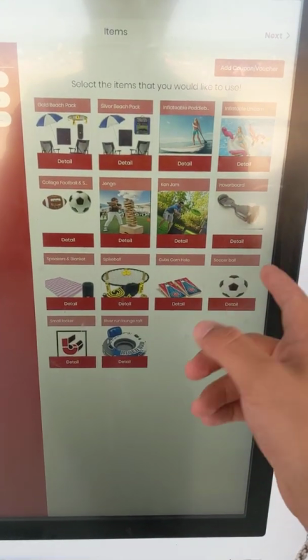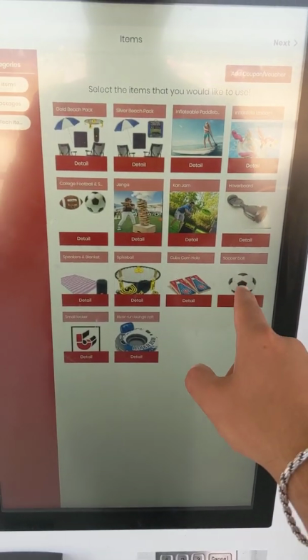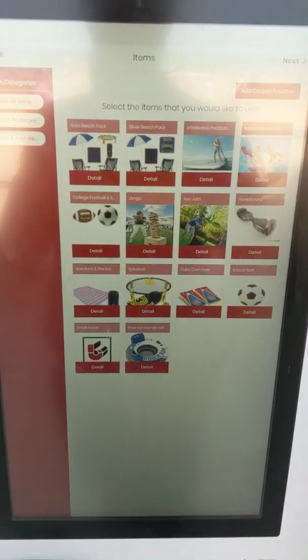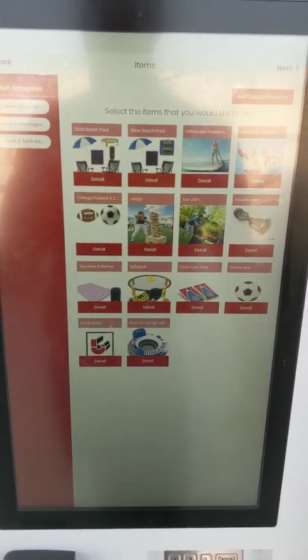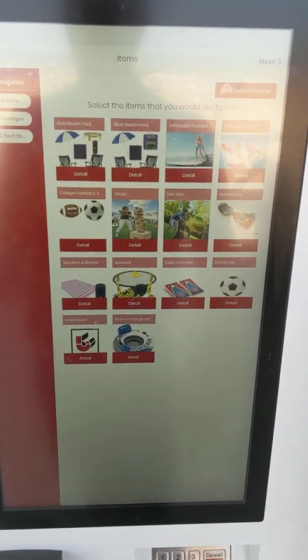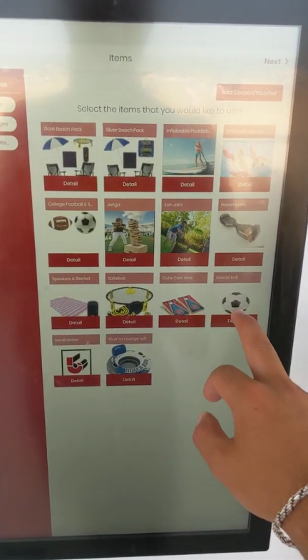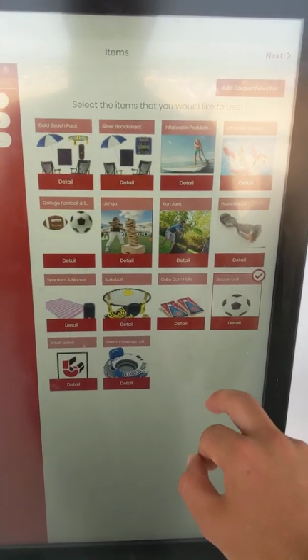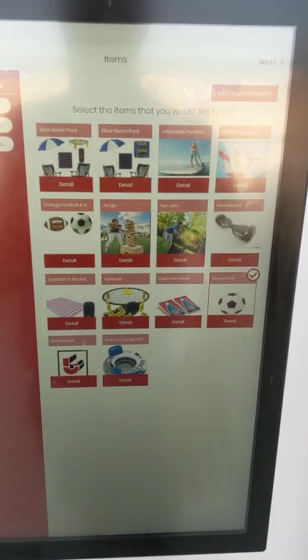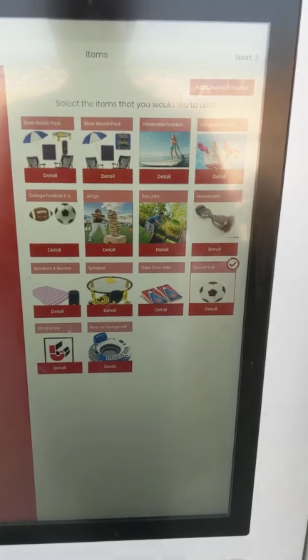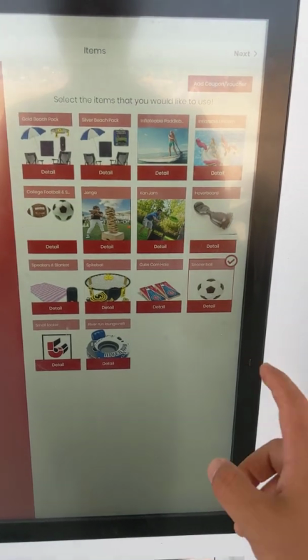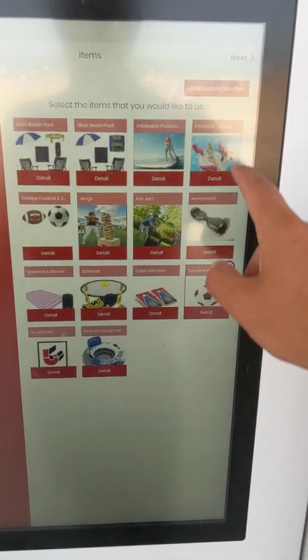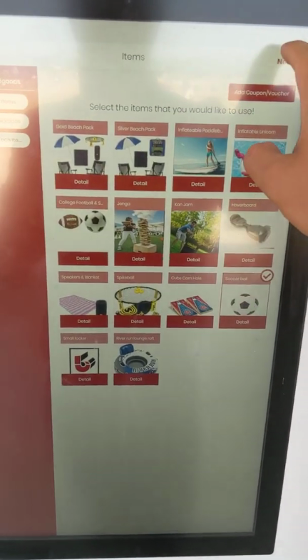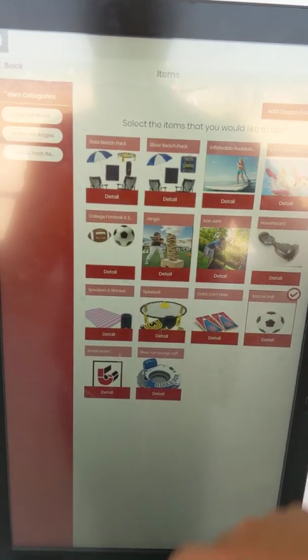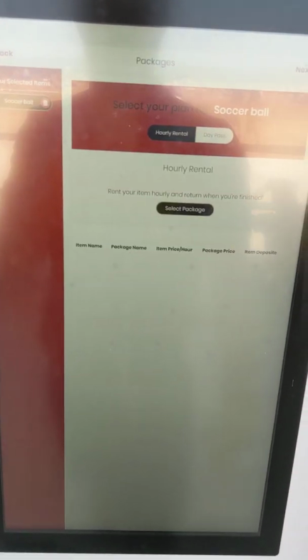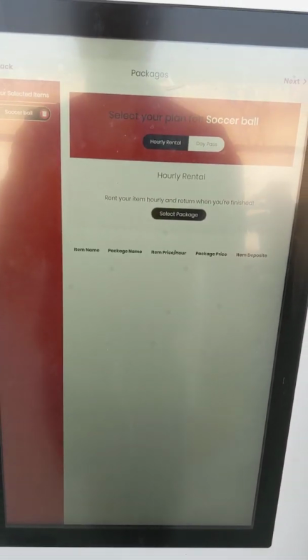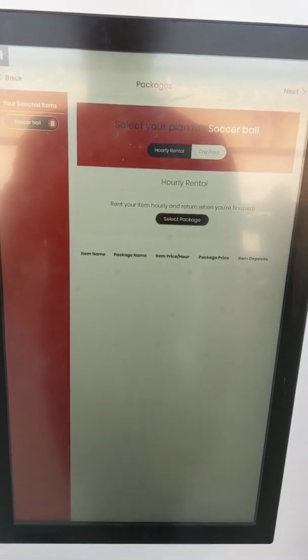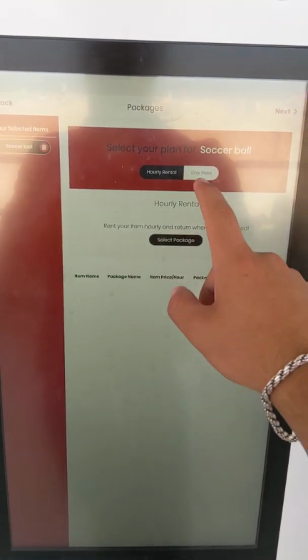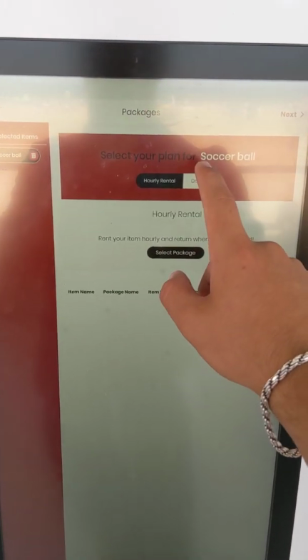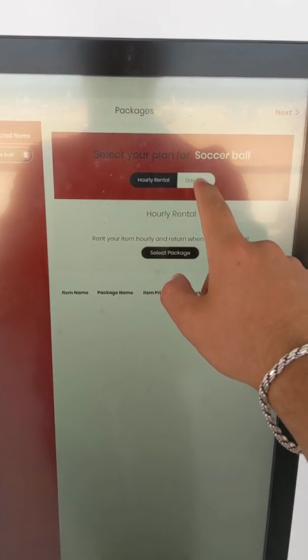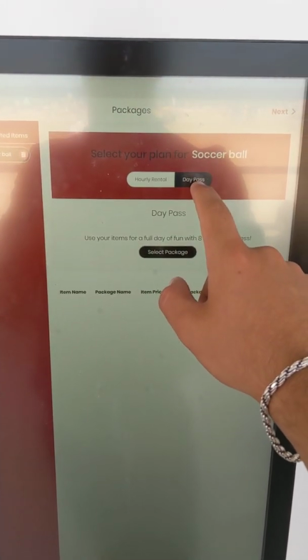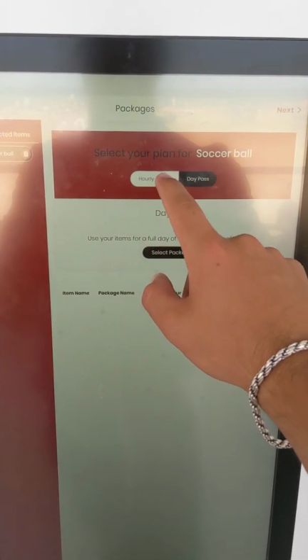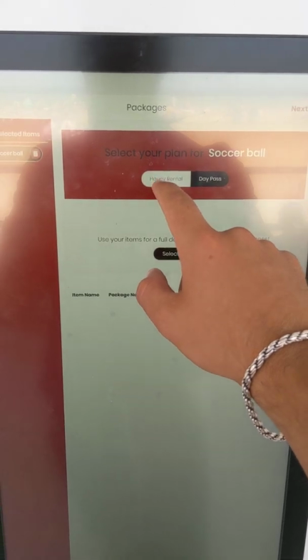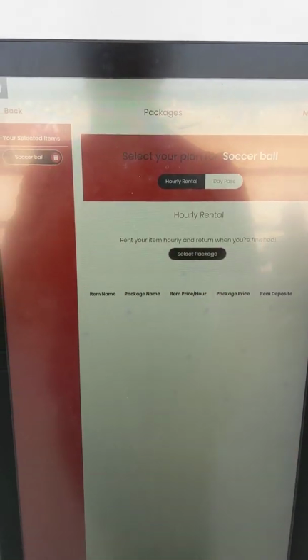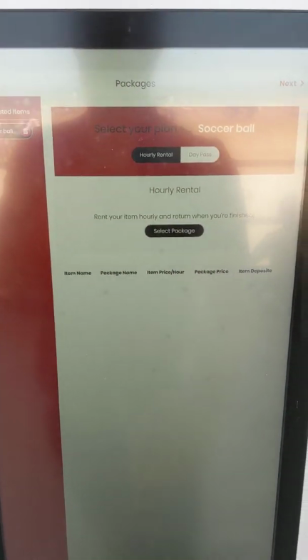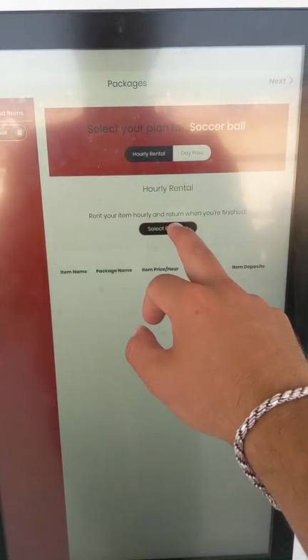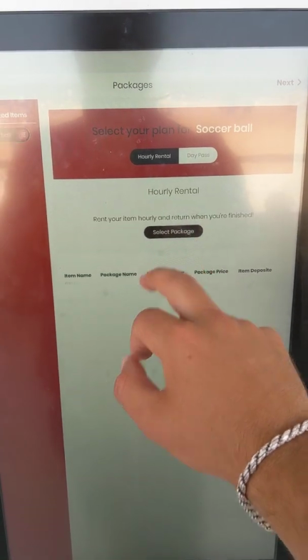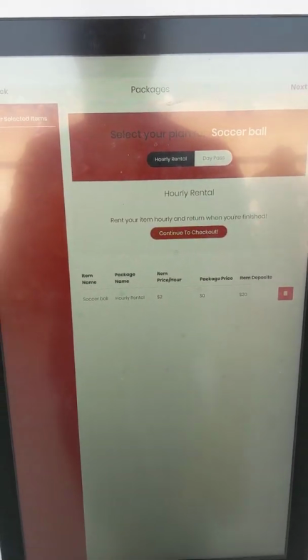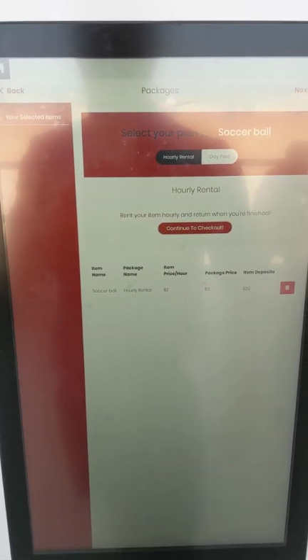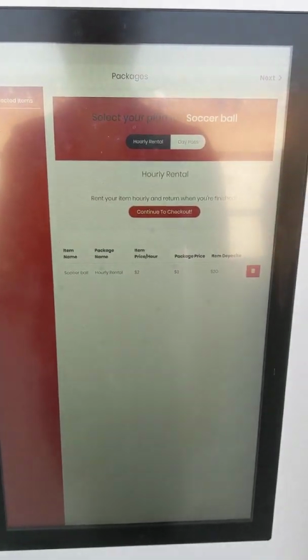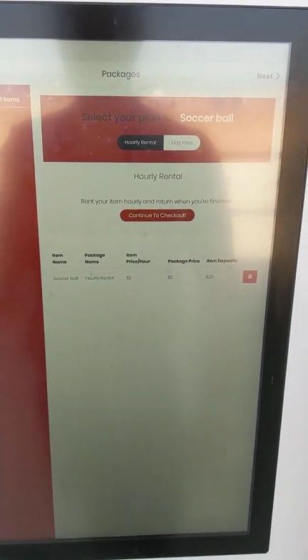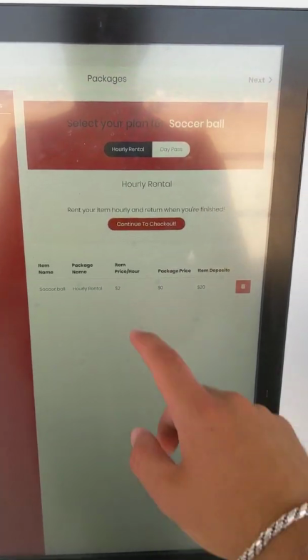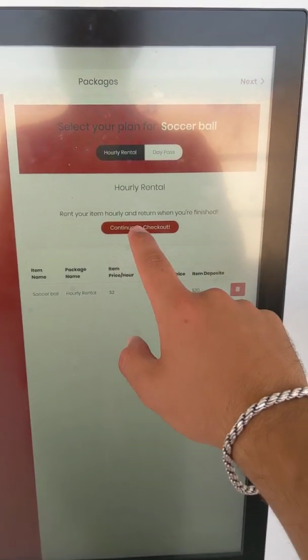Right now for demo purposes, I'll just rent a soccer ball, so I'll select it and hit next. You have two options: you can rent hourly or purchase a day pass. I'll hit day pass and then continue to check out.